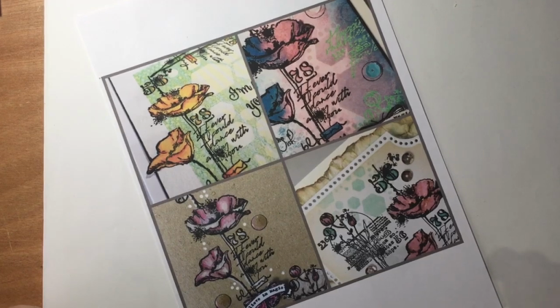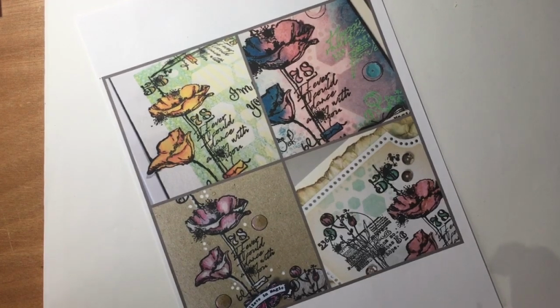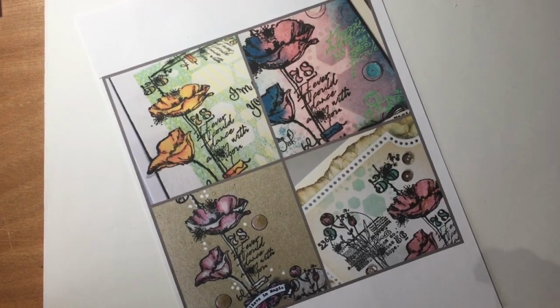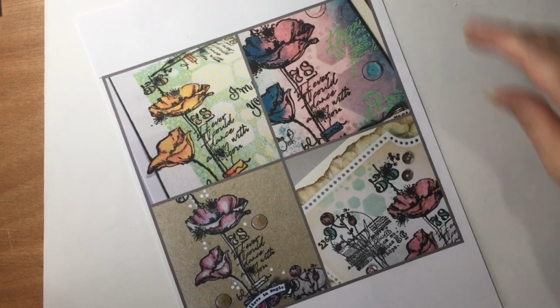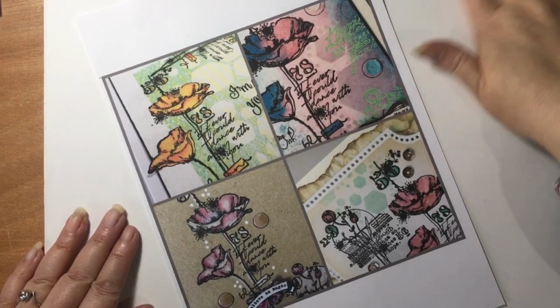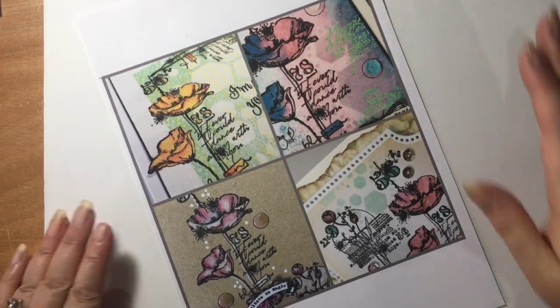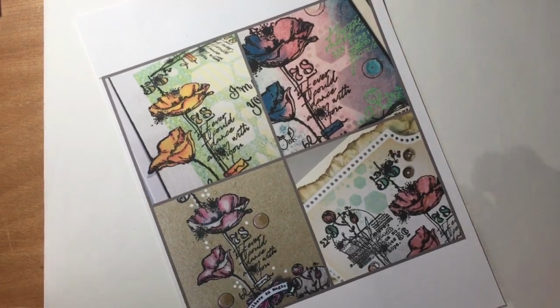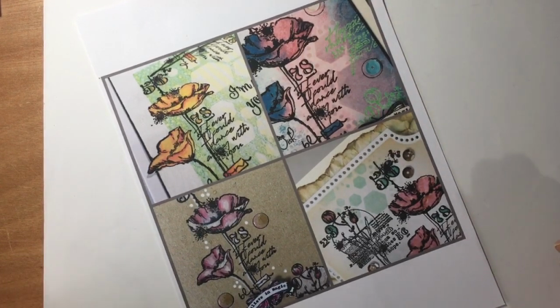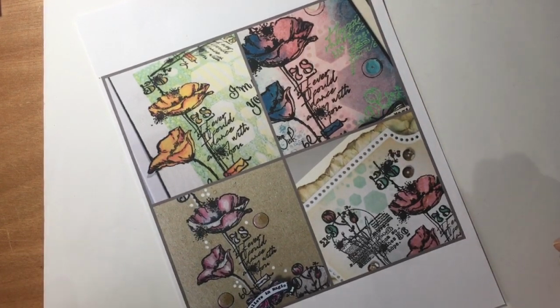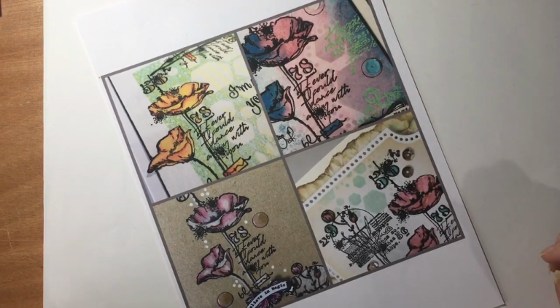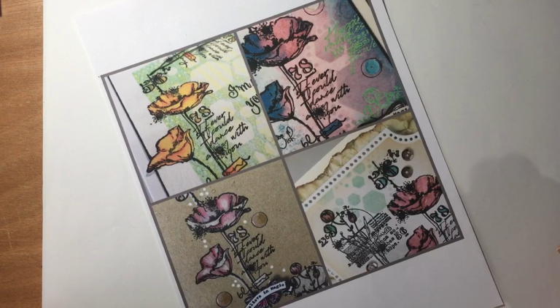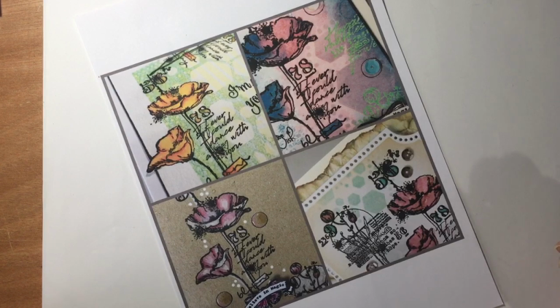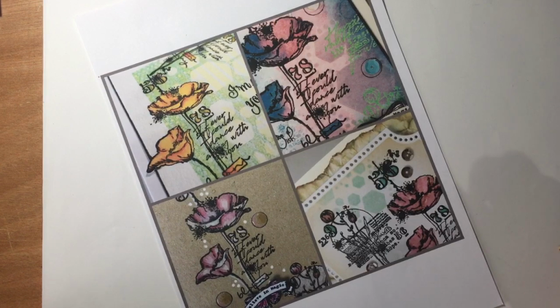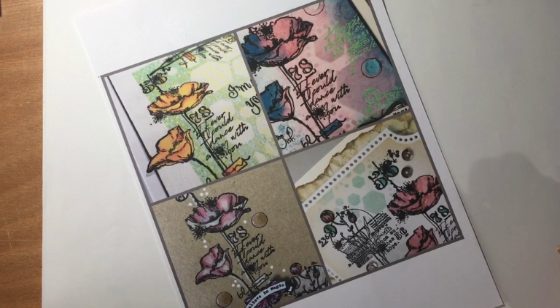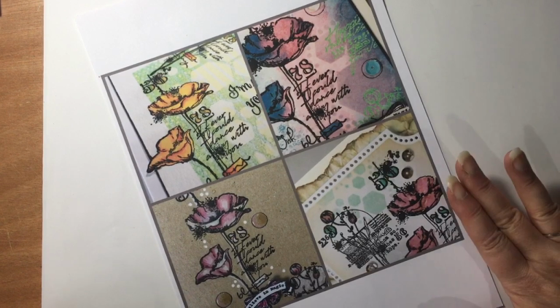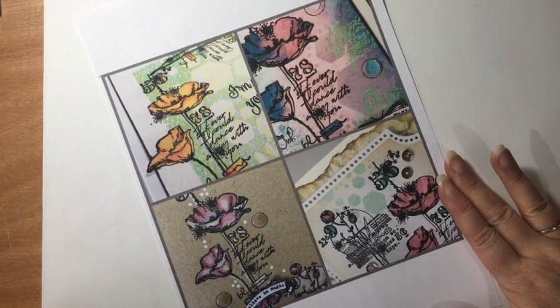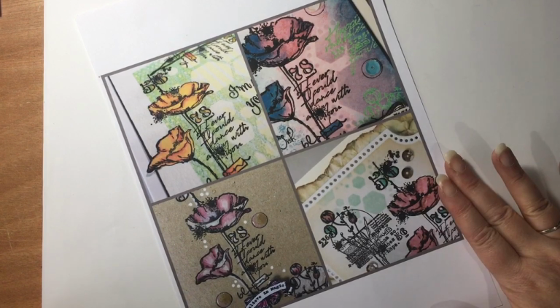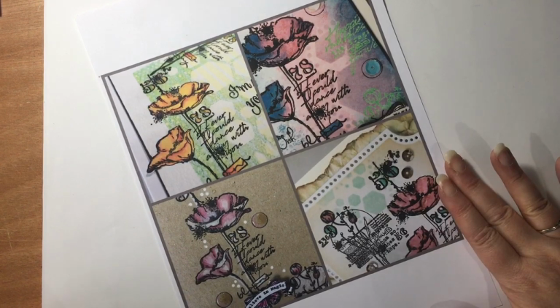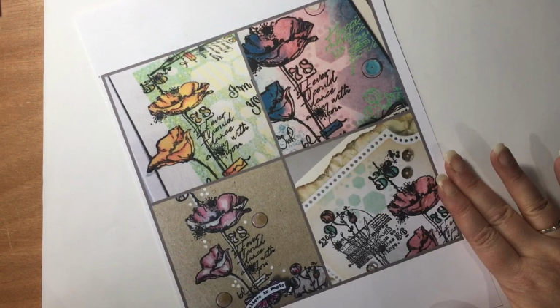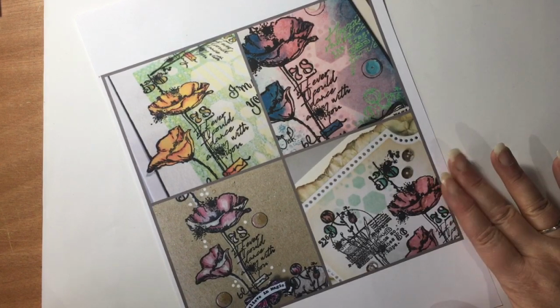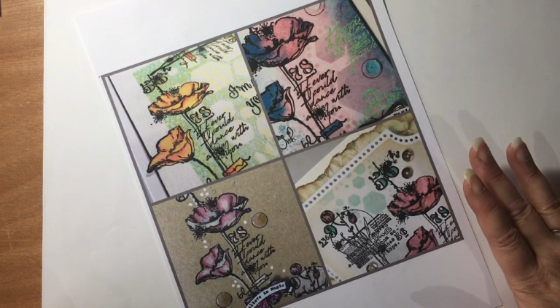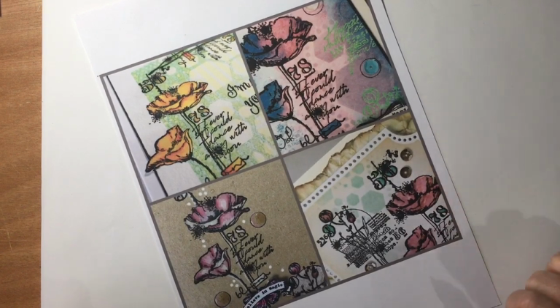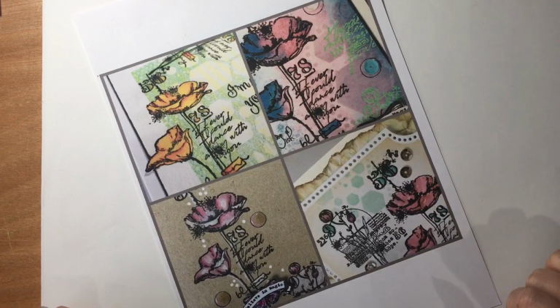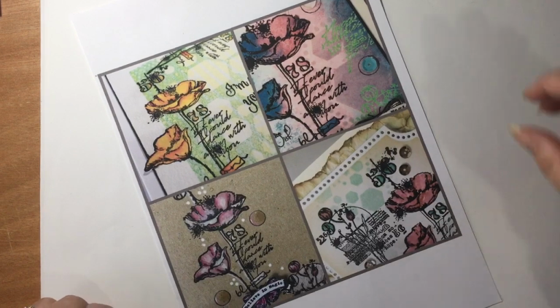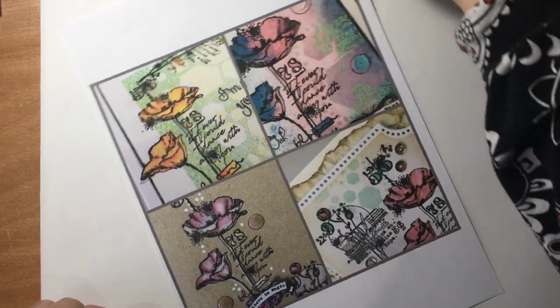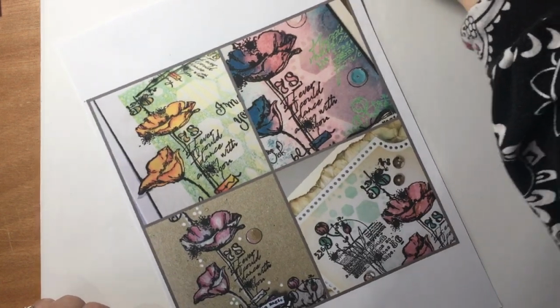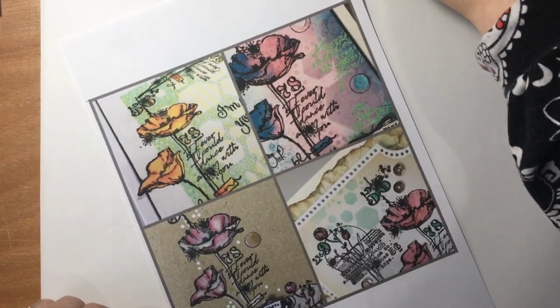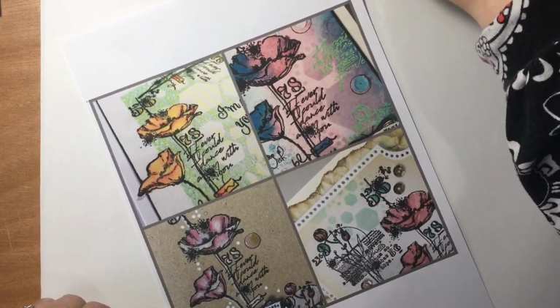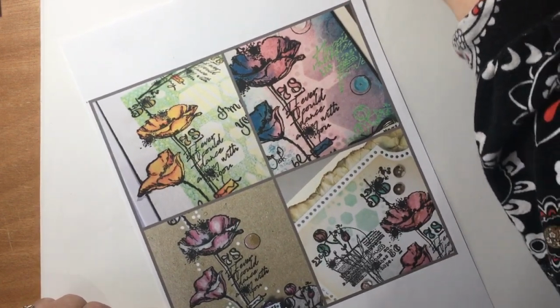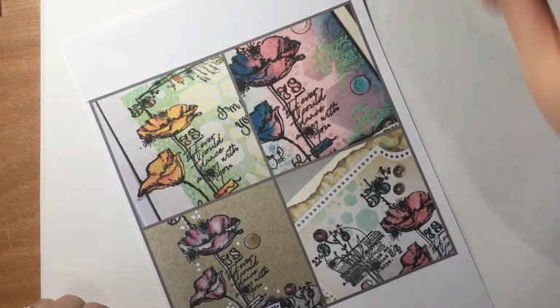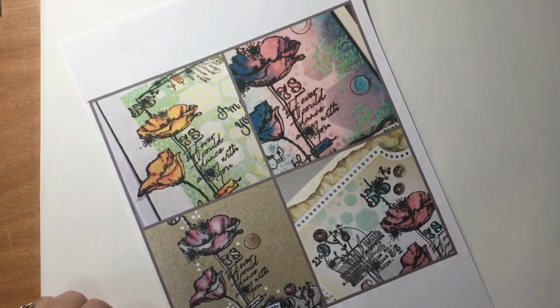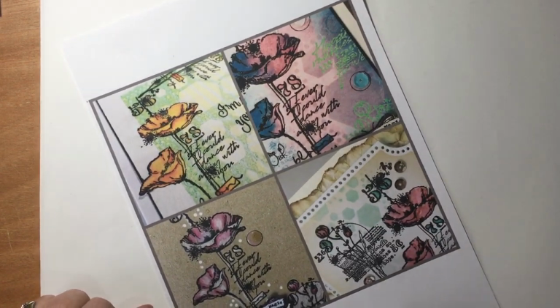Hi everybody, Maria here, just with a quick introduction to our stamp class — 14, not 13. You haven't missed one, don't worry. I just don't like number 13.